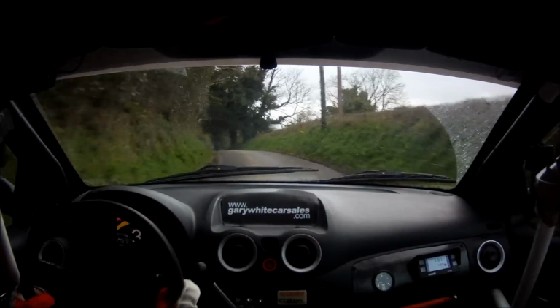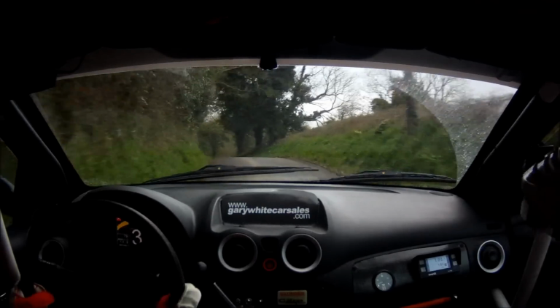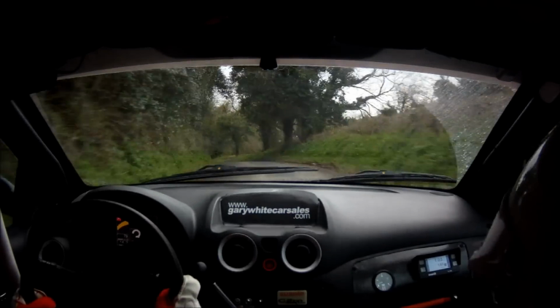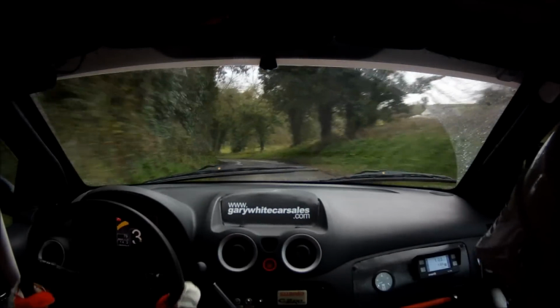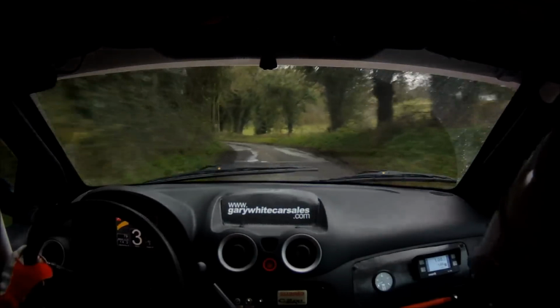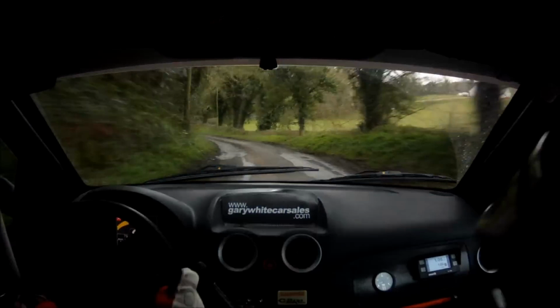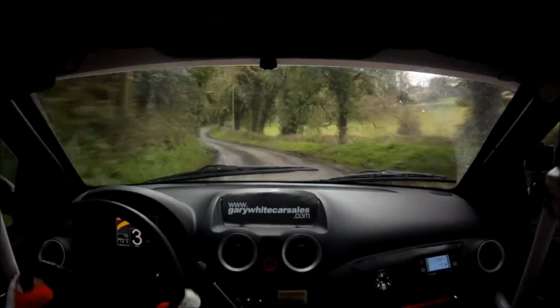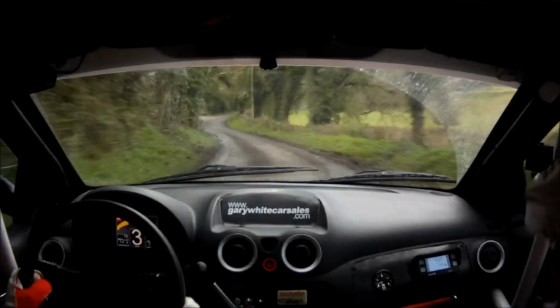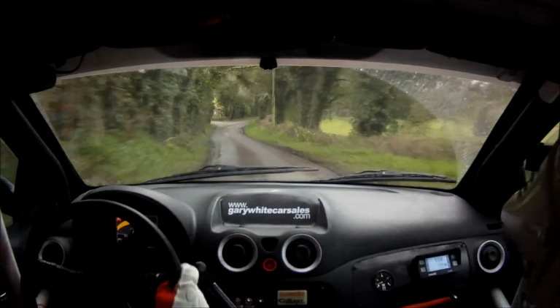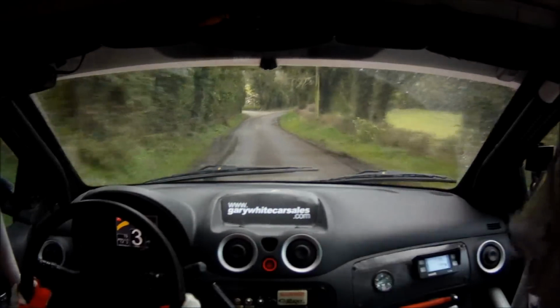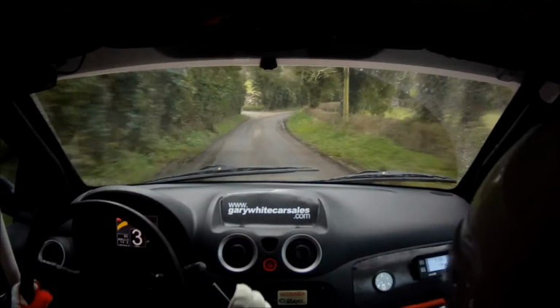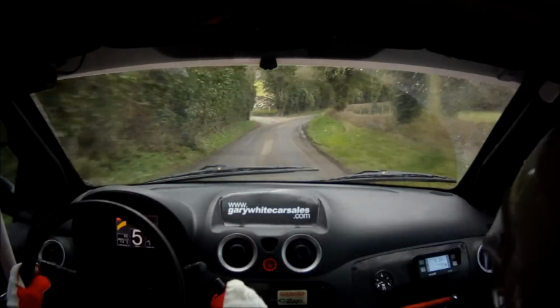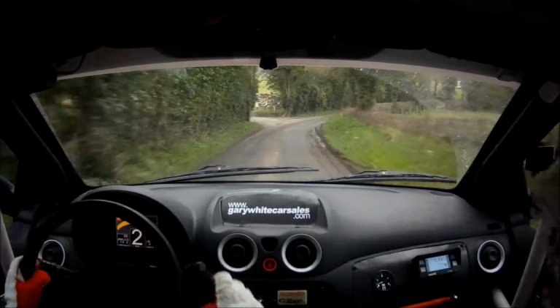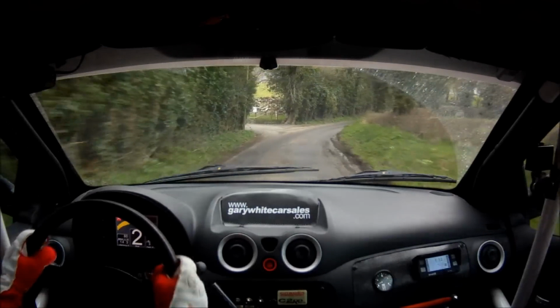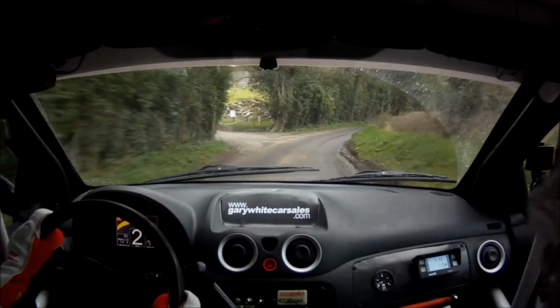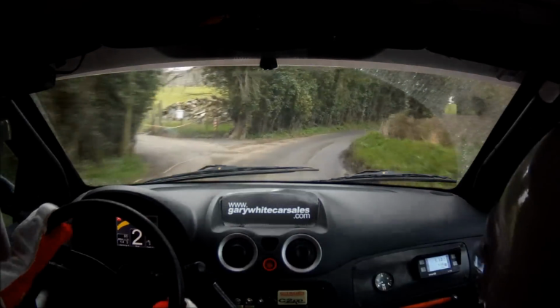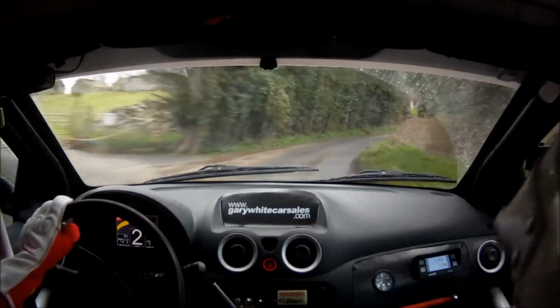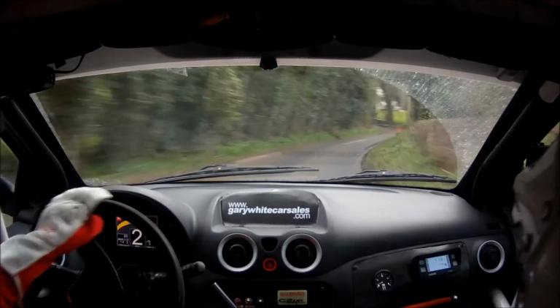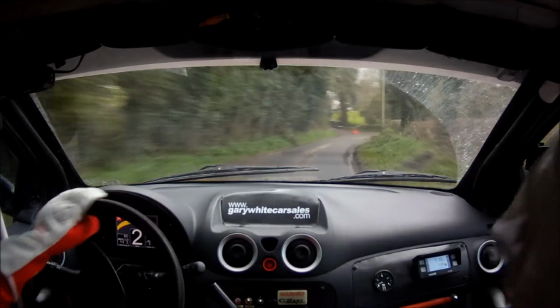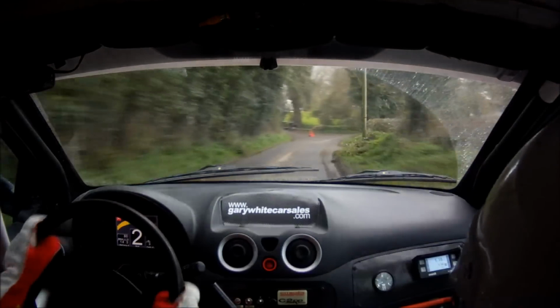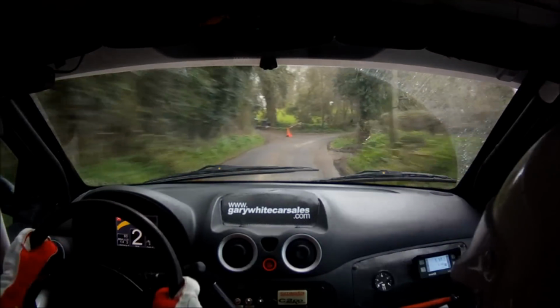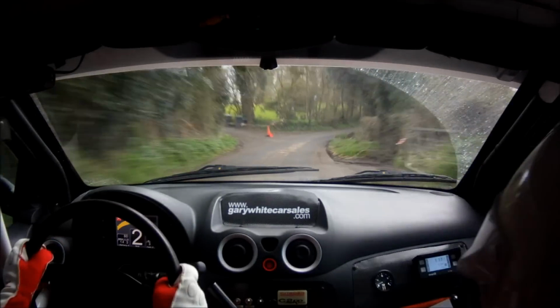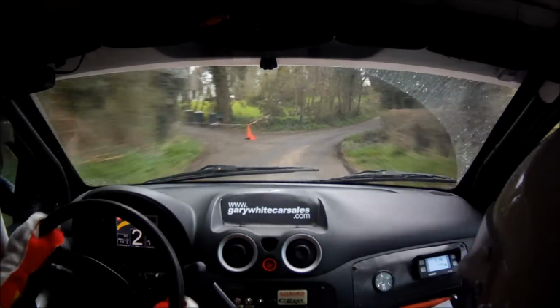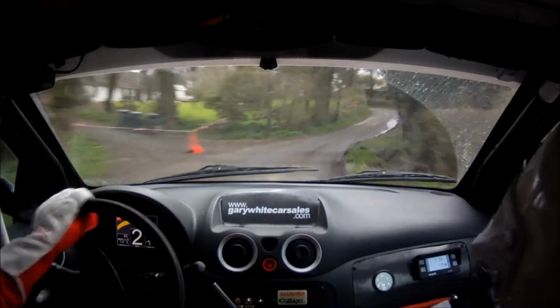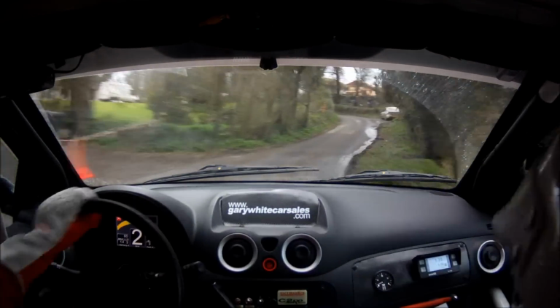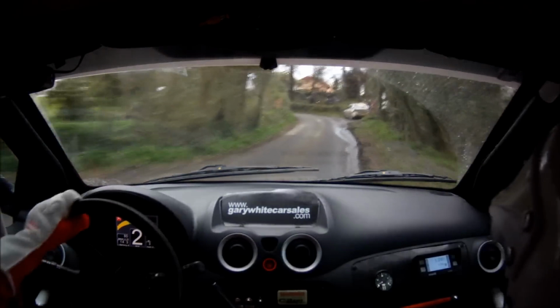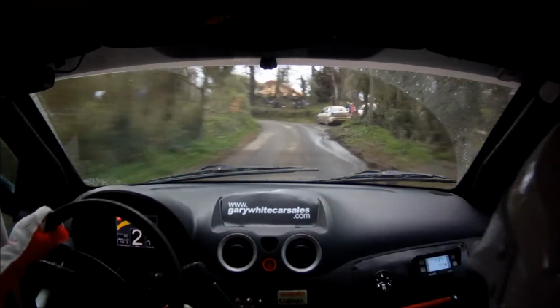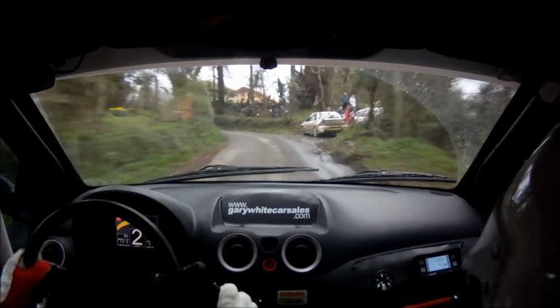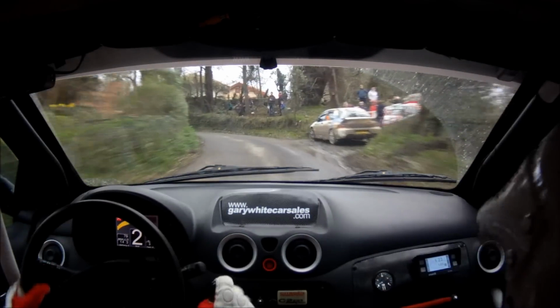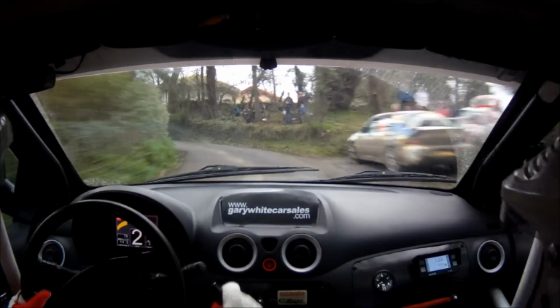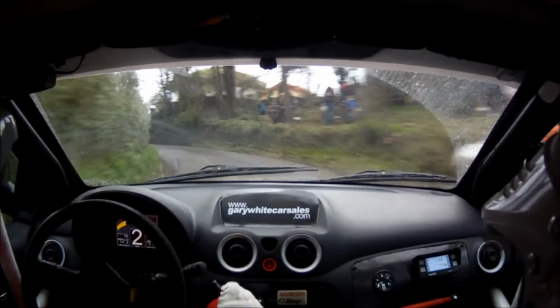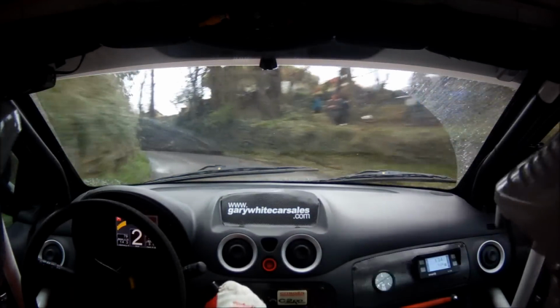2 right plus, very slippy. And another 2 right plus after. 100. And the 1 left tightens late. 130. Mud continues.